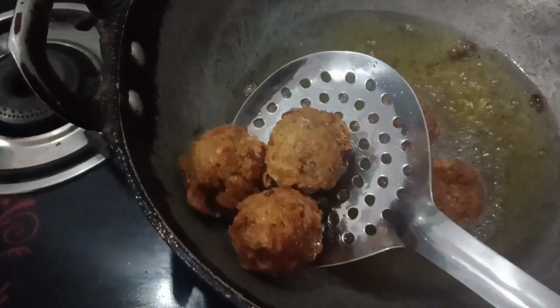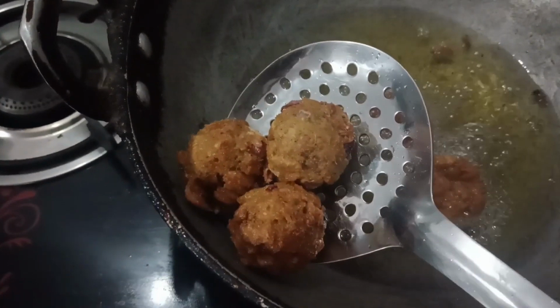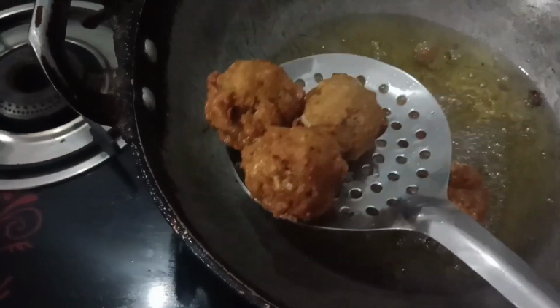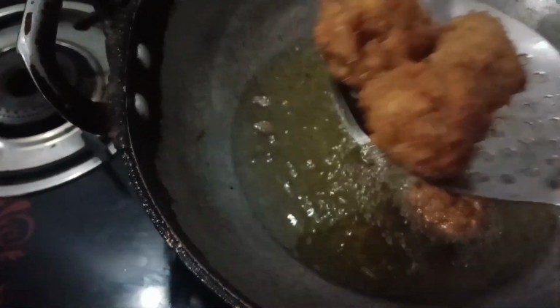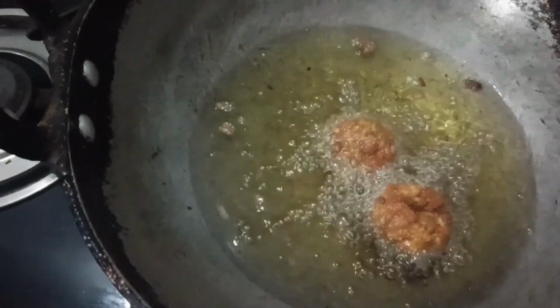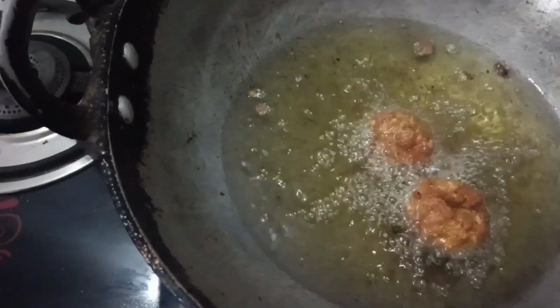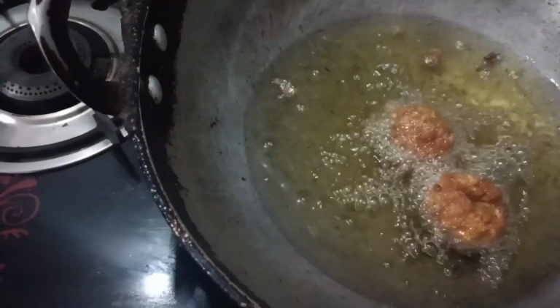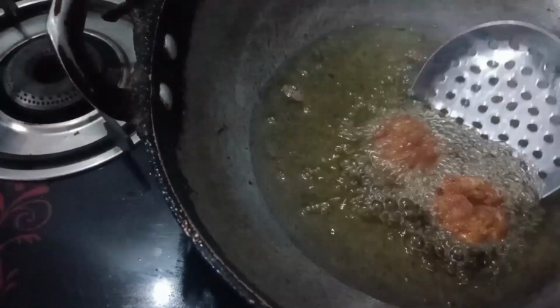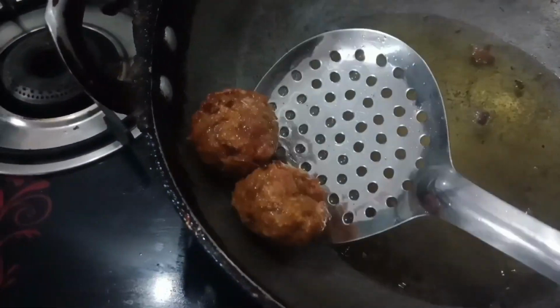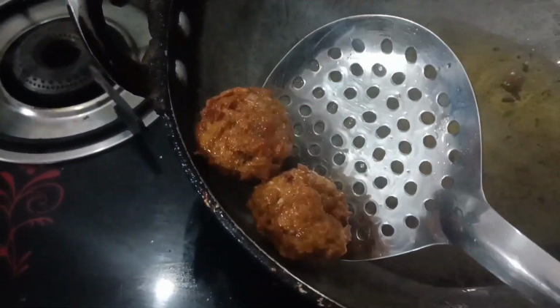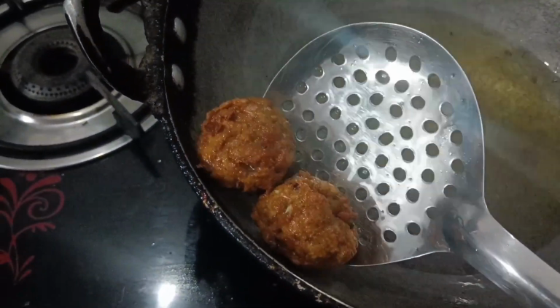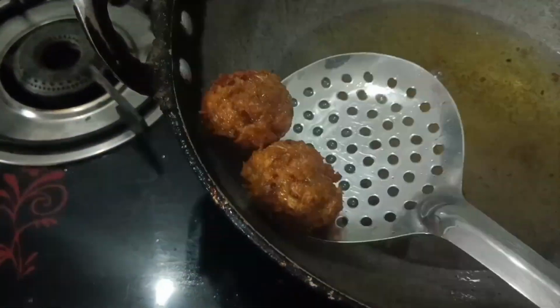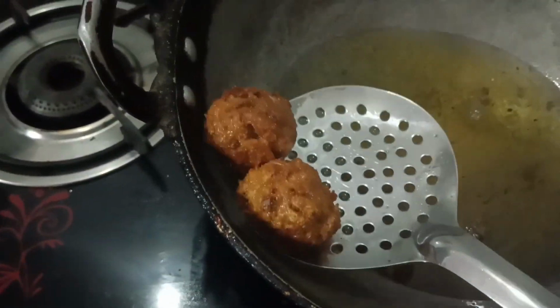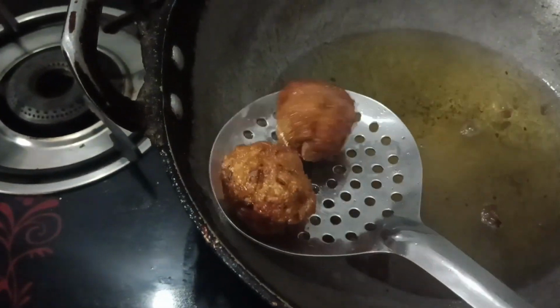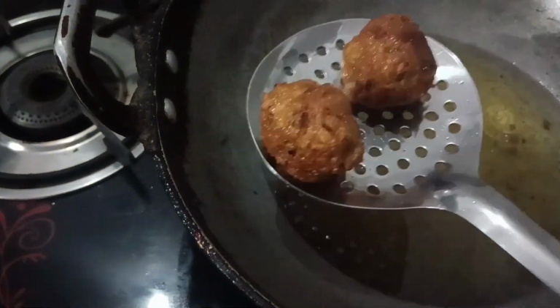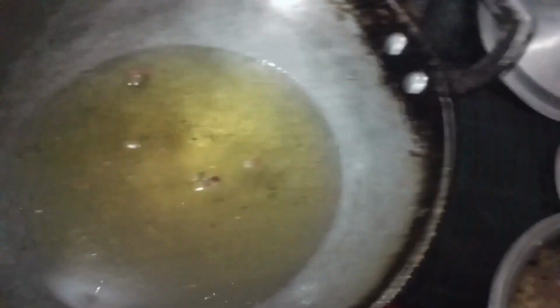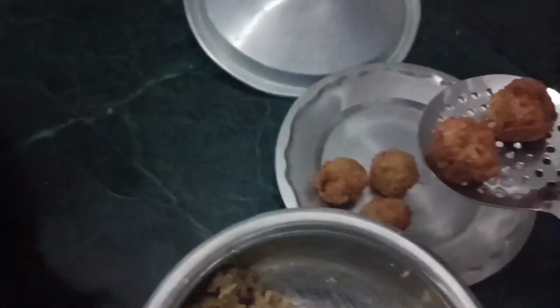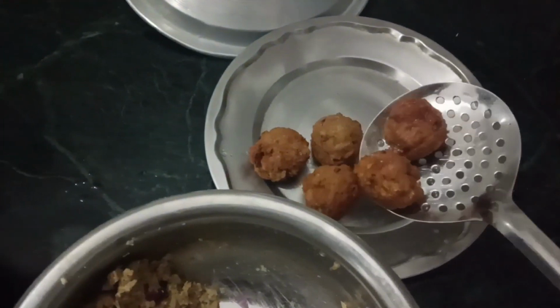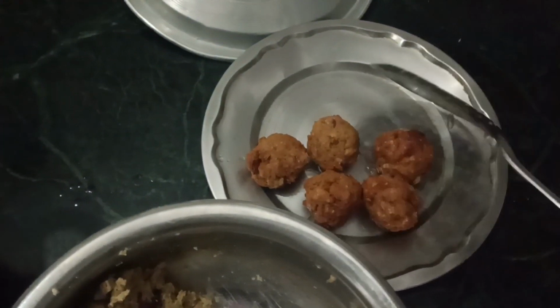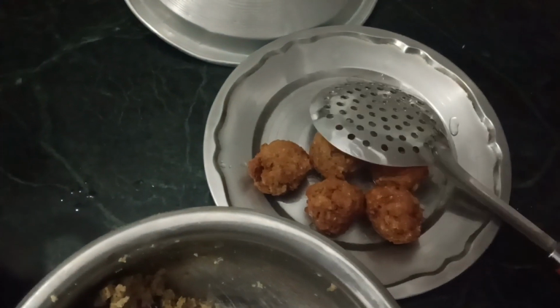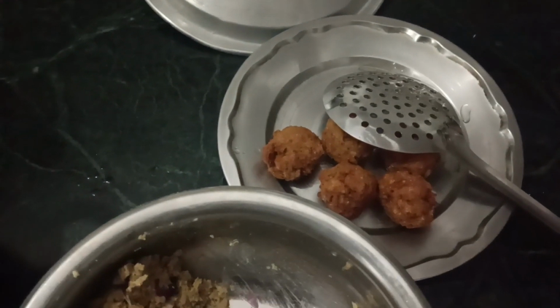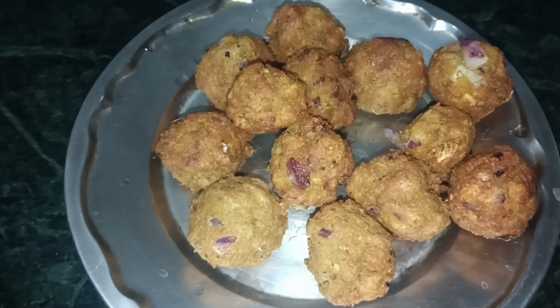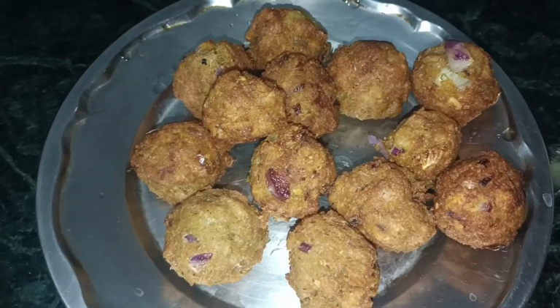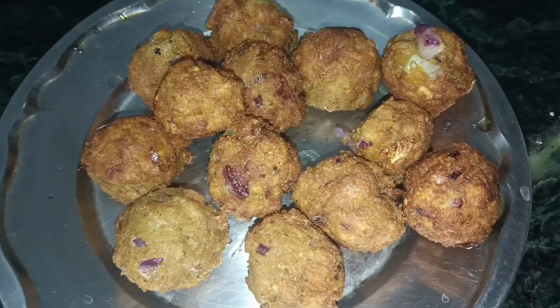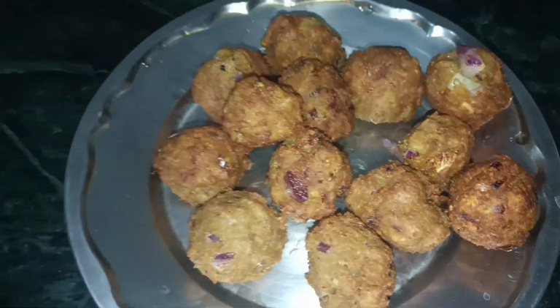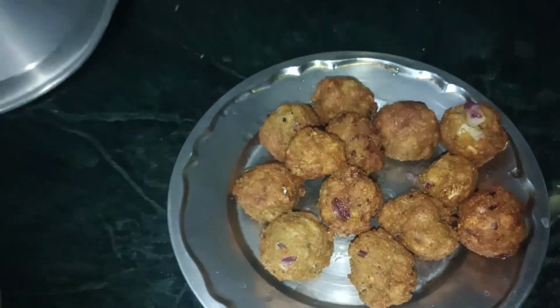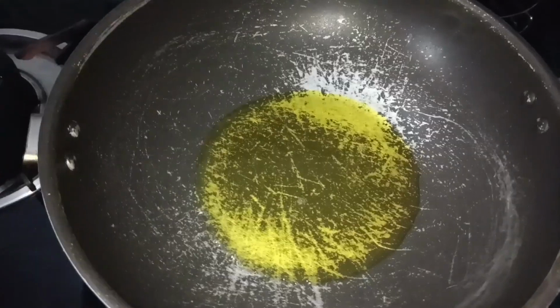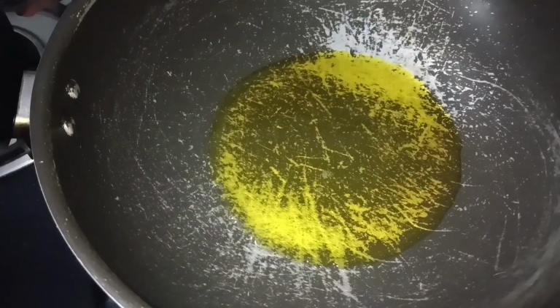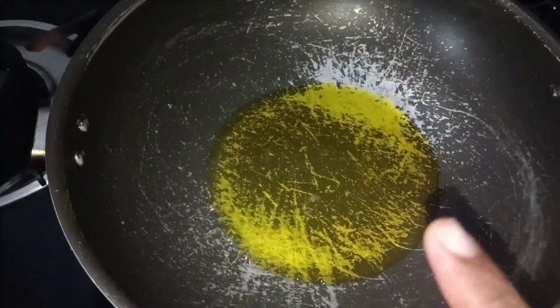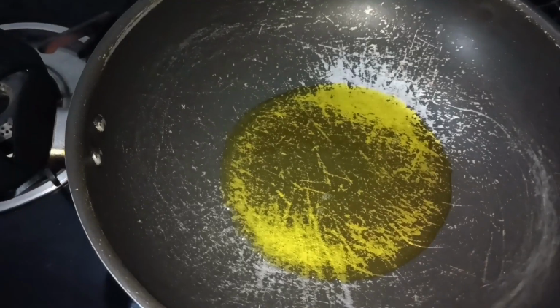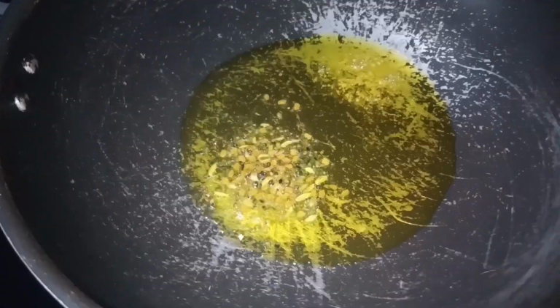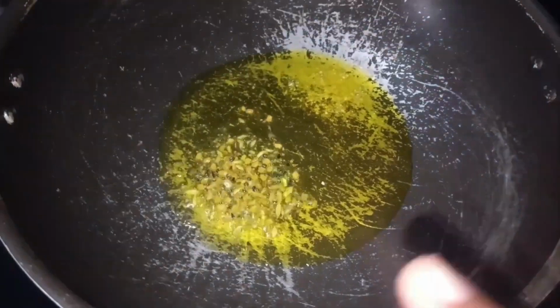I made it very well. I added a little flavor to it, and there is a little flavor in it.